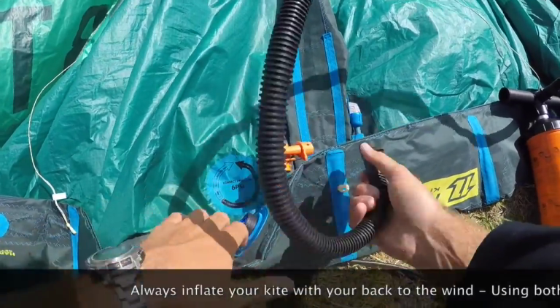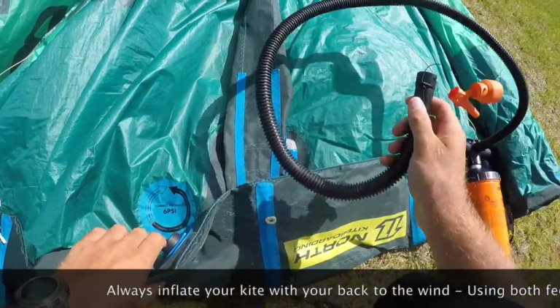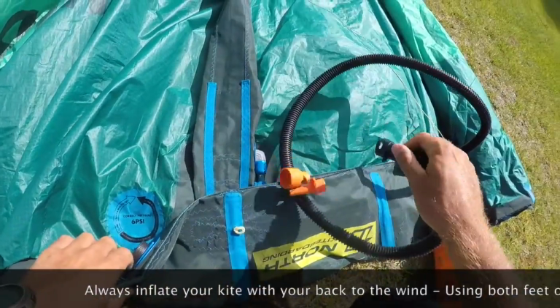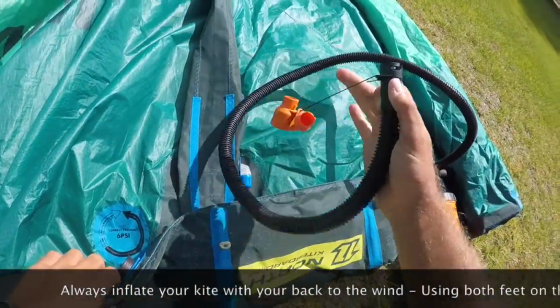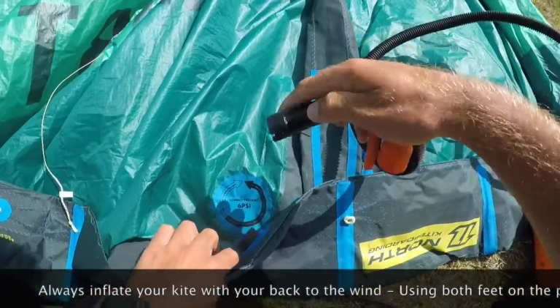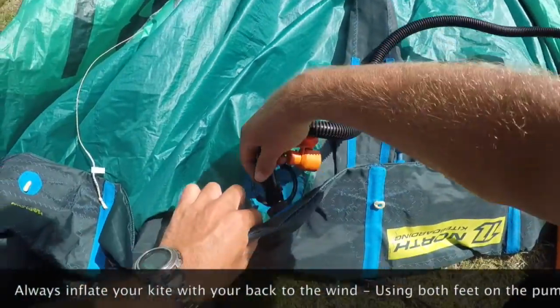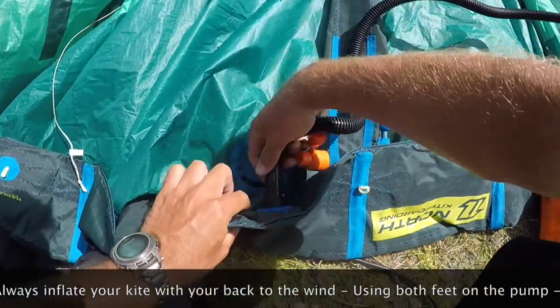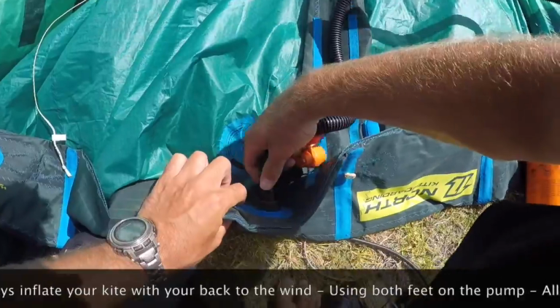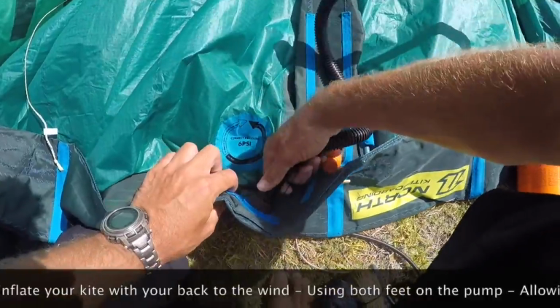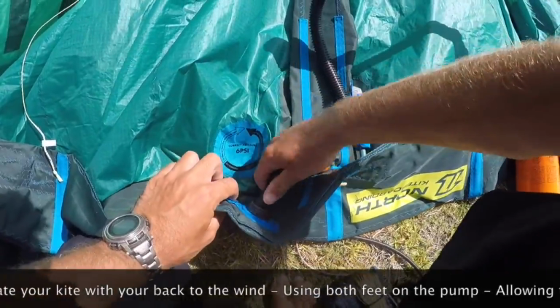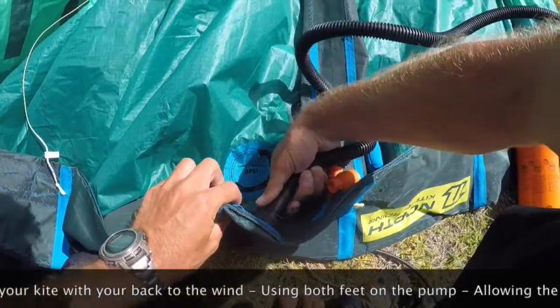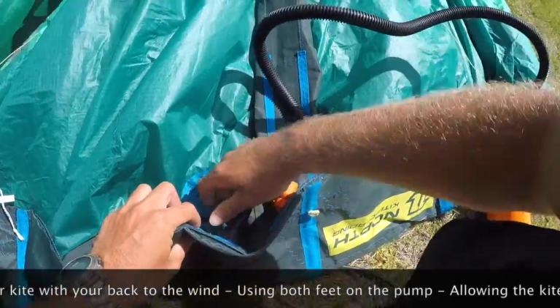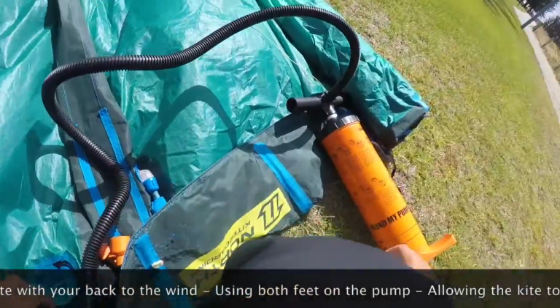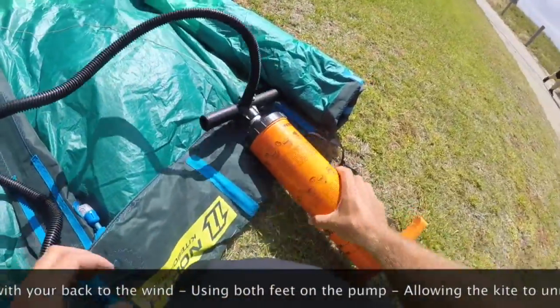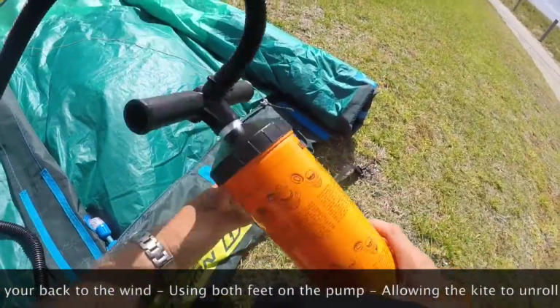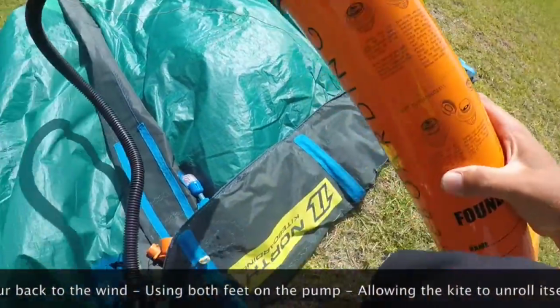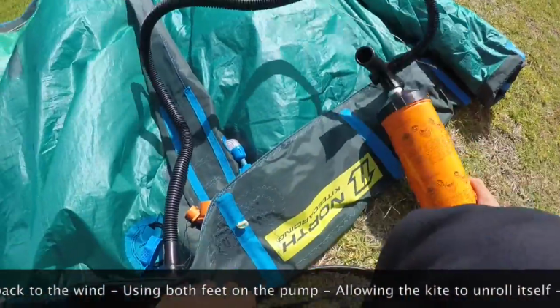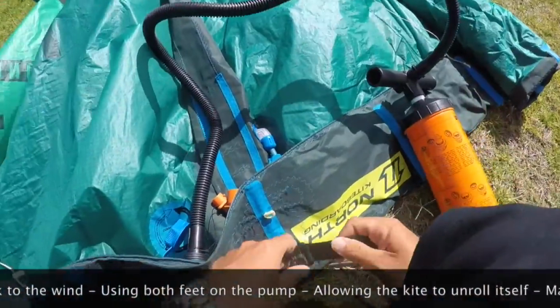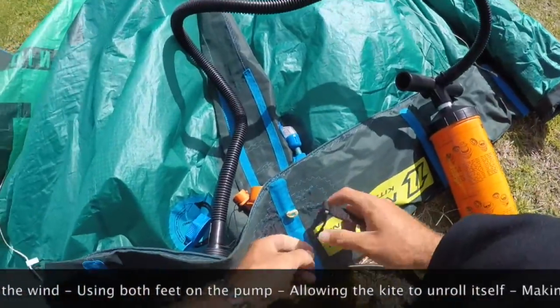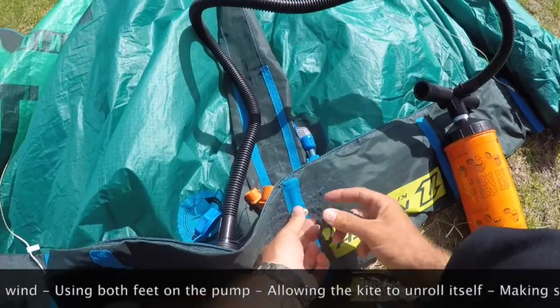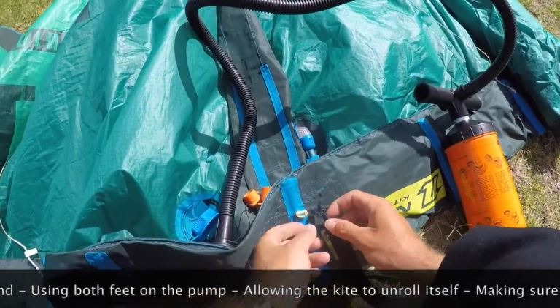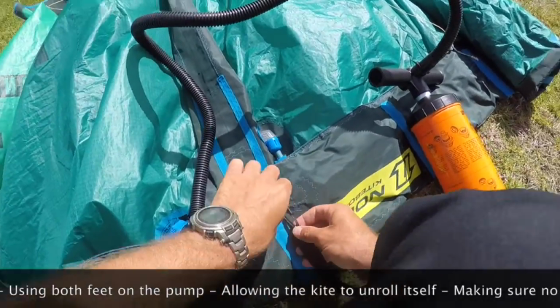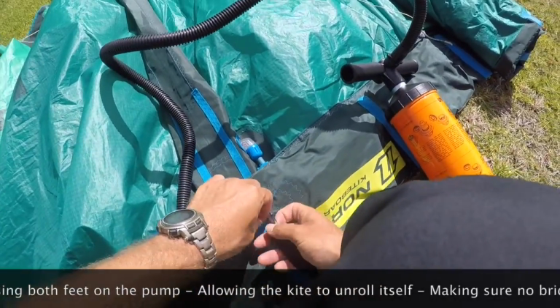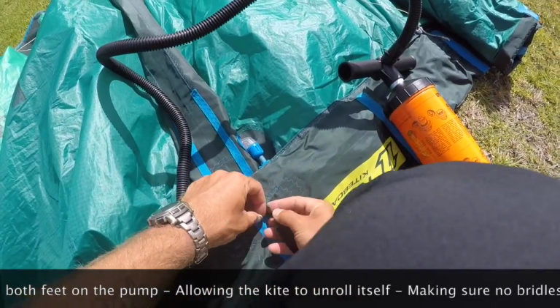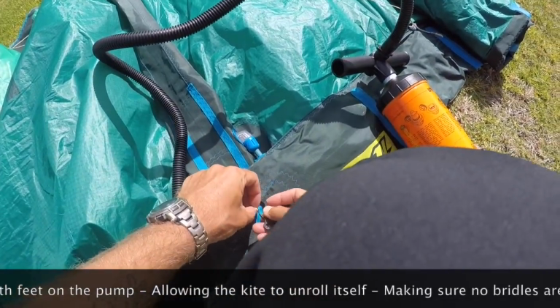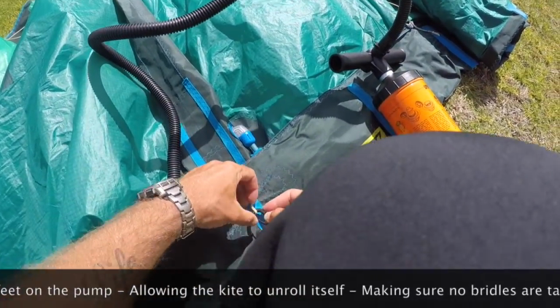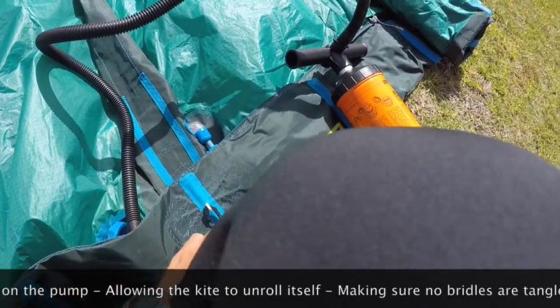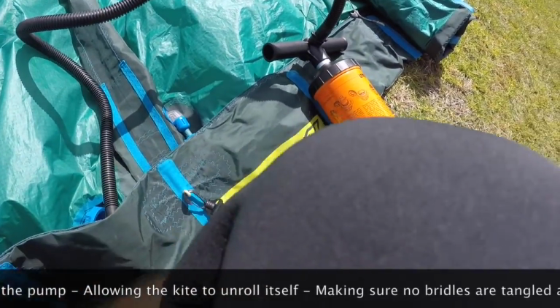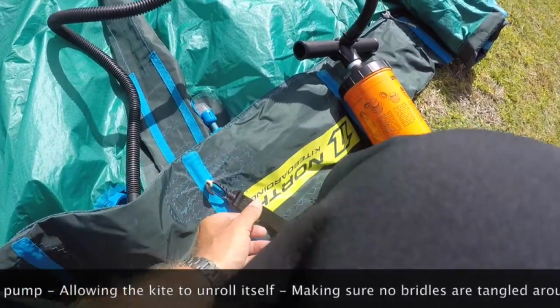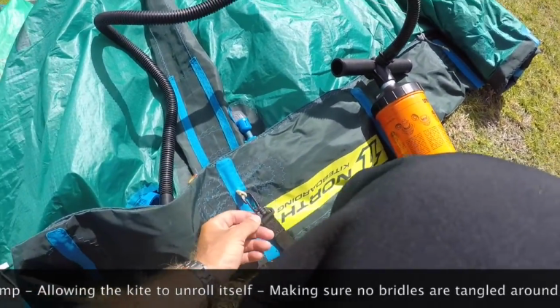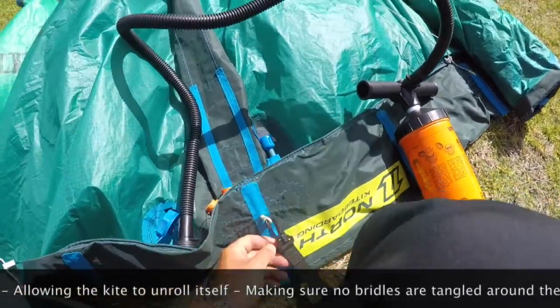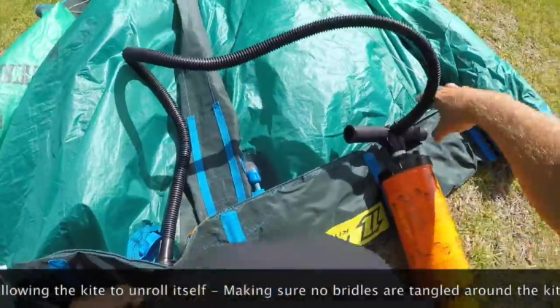It's always good to understand your pump and how it attaches to your kite; this can be found in the manual because all brands are different. Once we've attached our pump, we're going to attach our pump leash, so we can keep two hands firmly on the pump at all times.